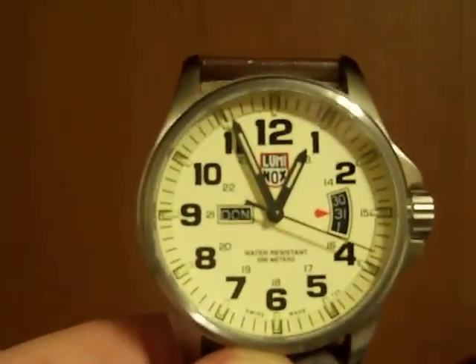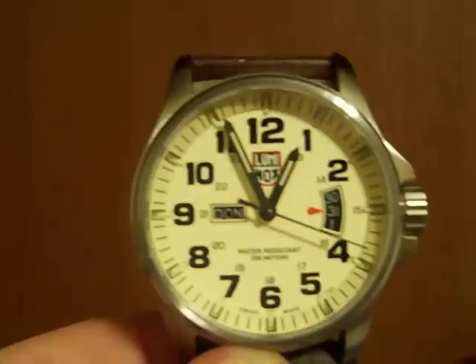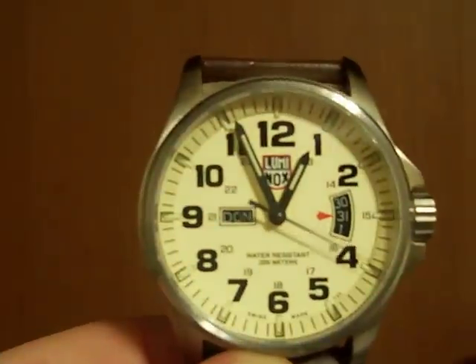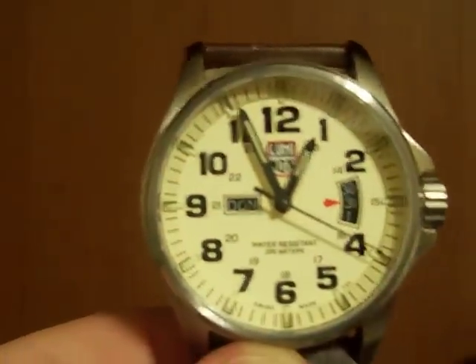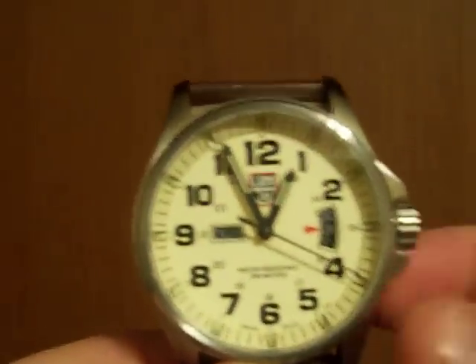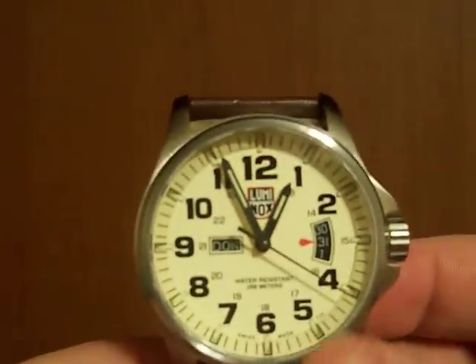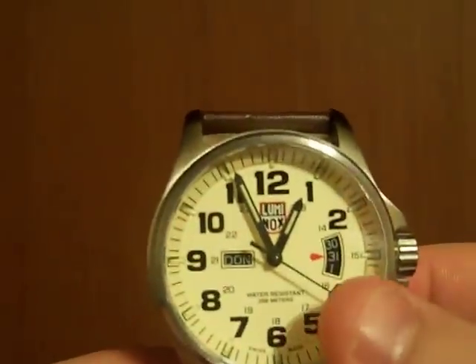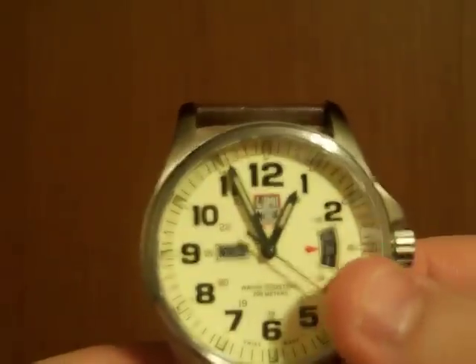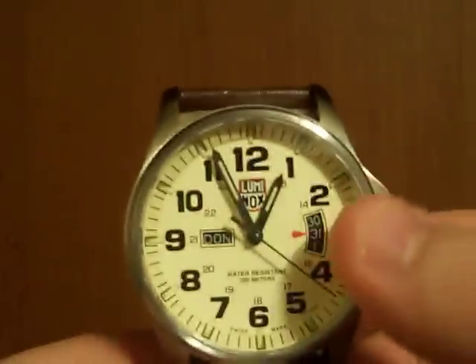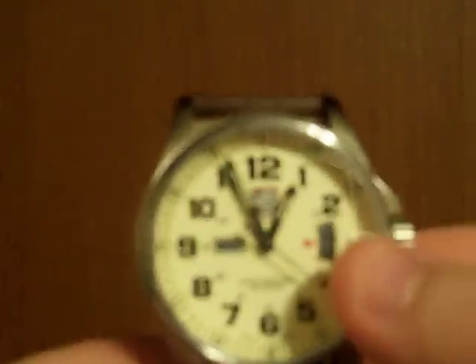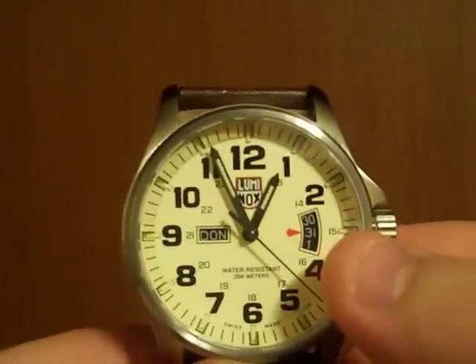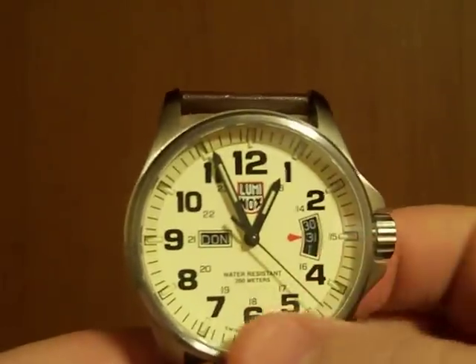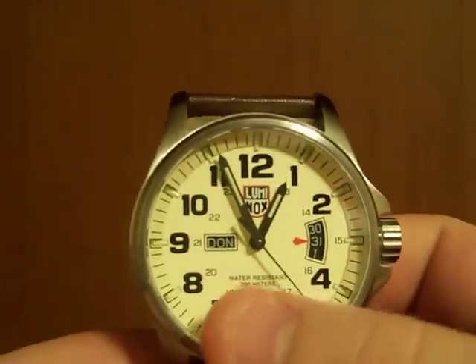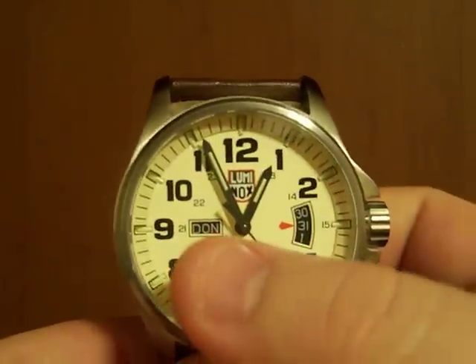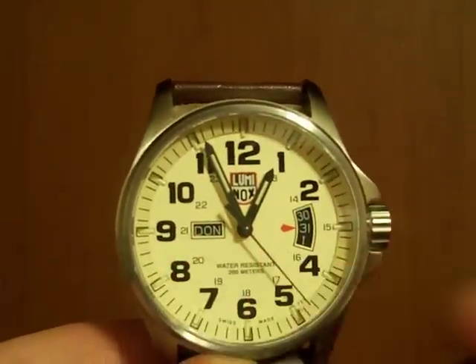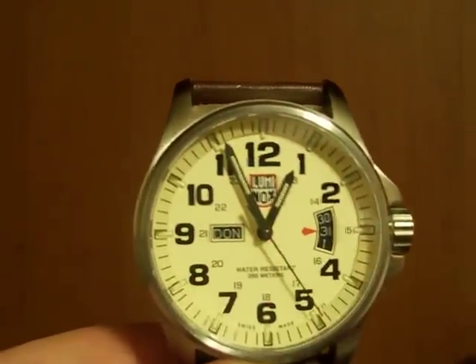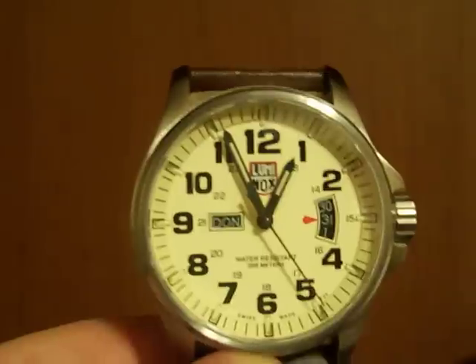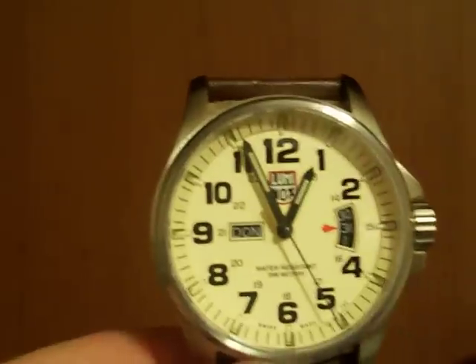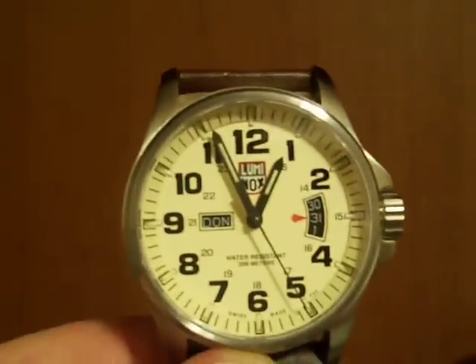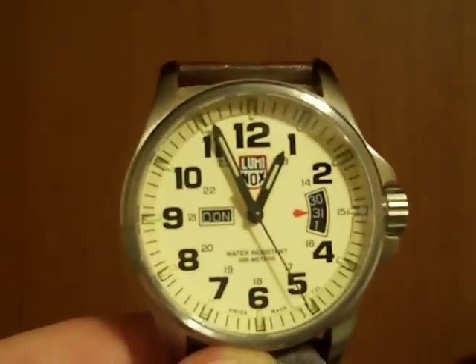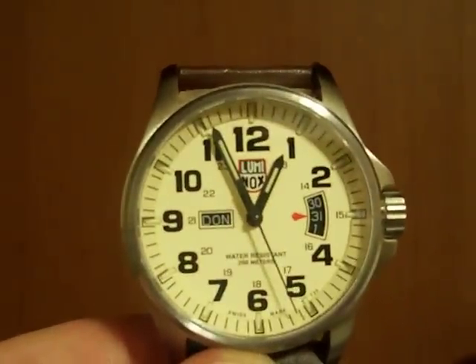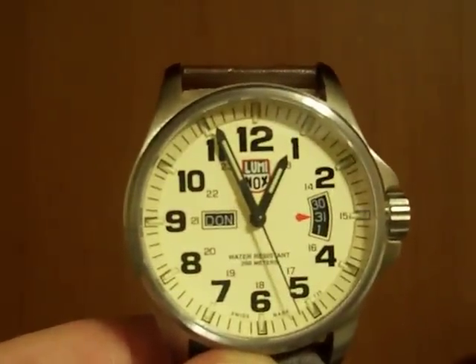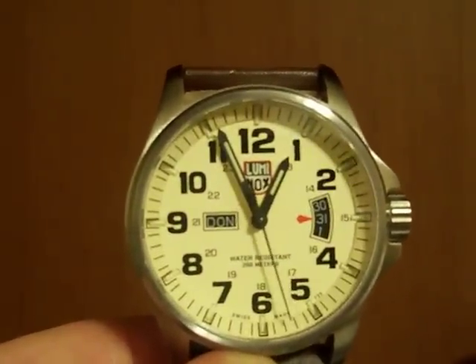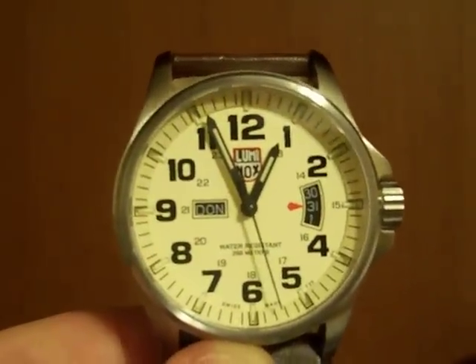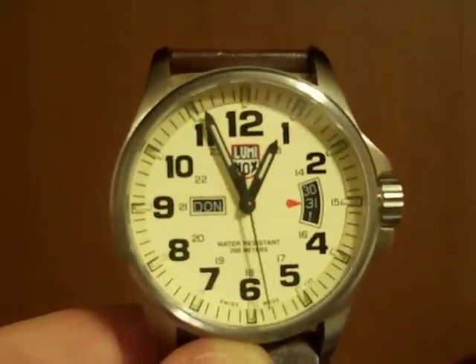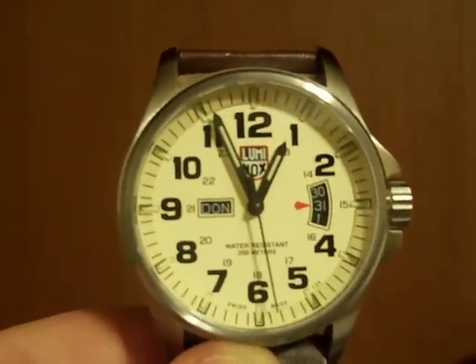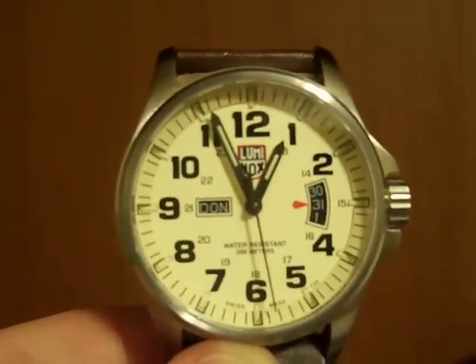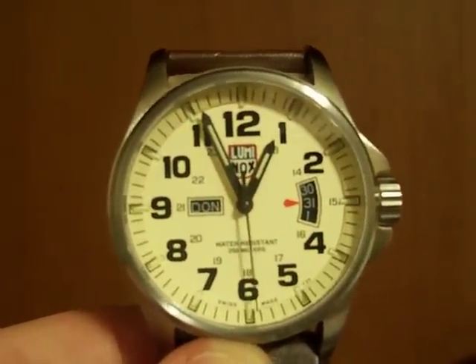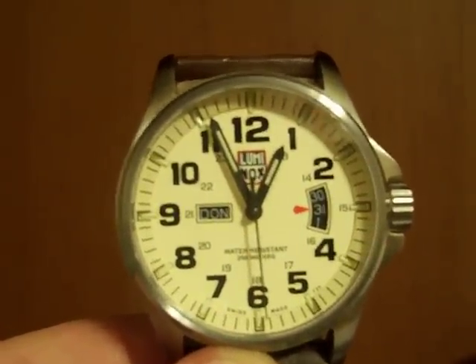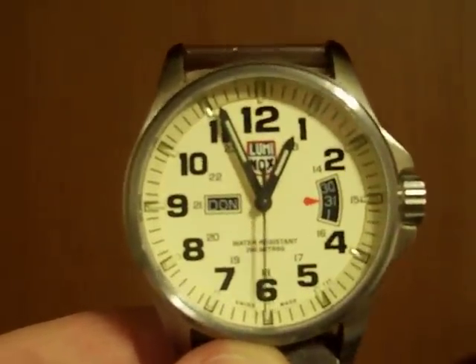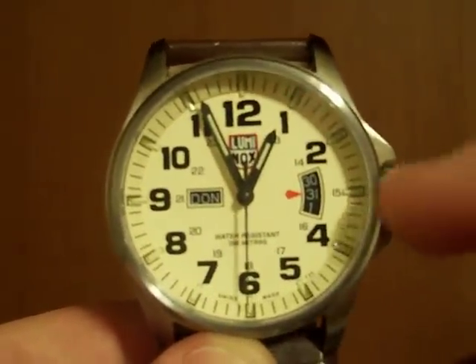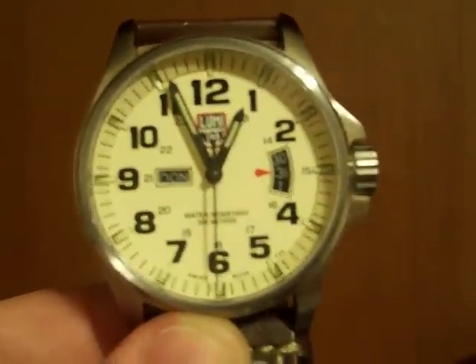I kind of like how we've got the three-day window here — the day of the week, which, being that it's one in the morning, is in the middle of changing over to Friday. The date has already turned over.